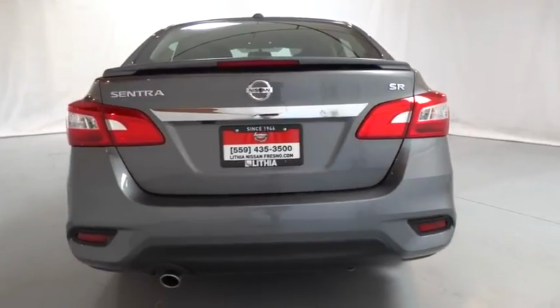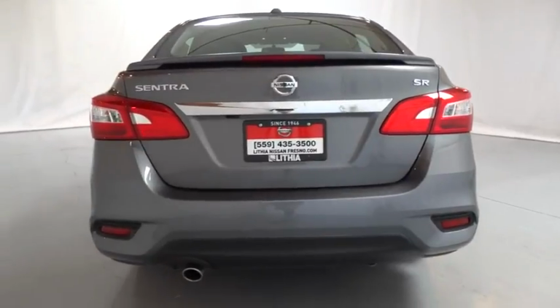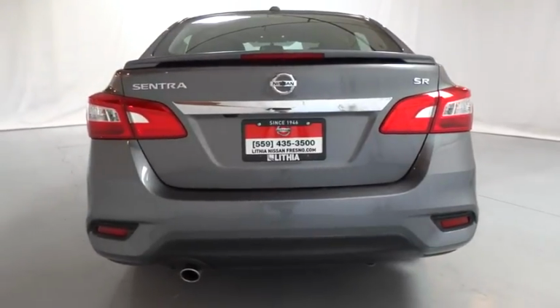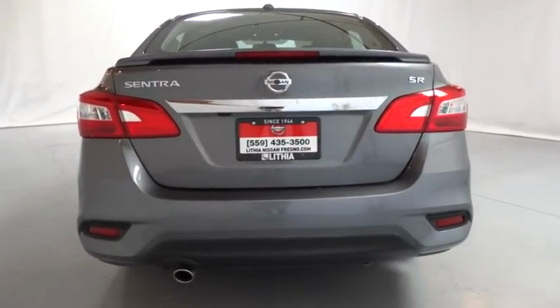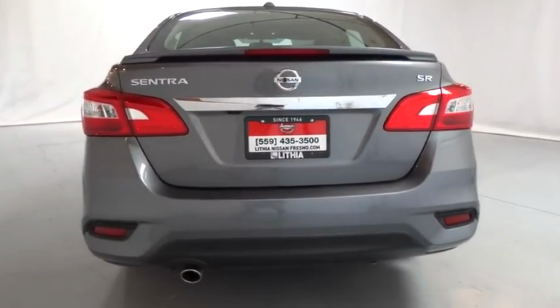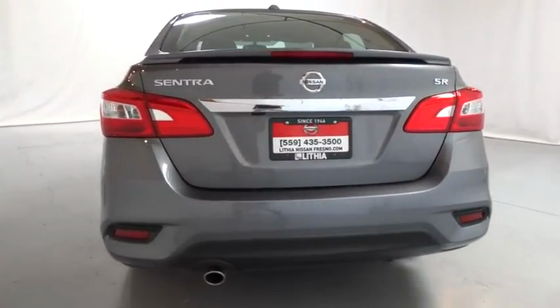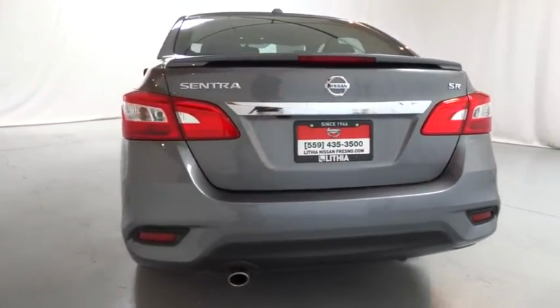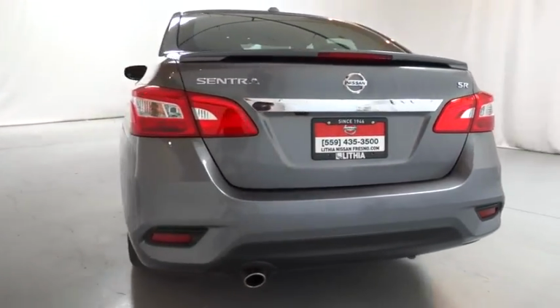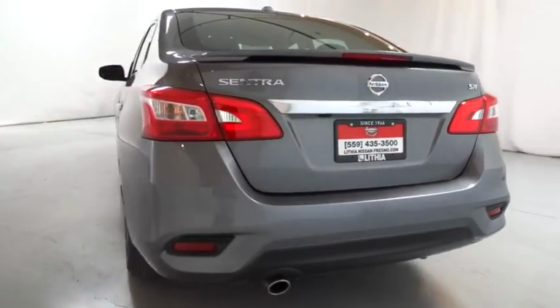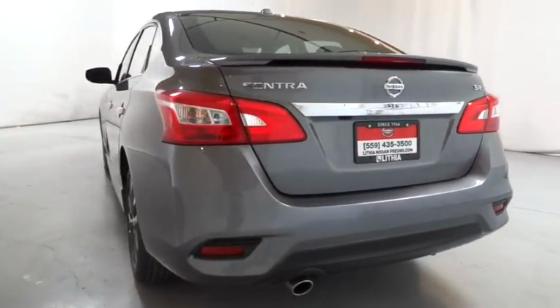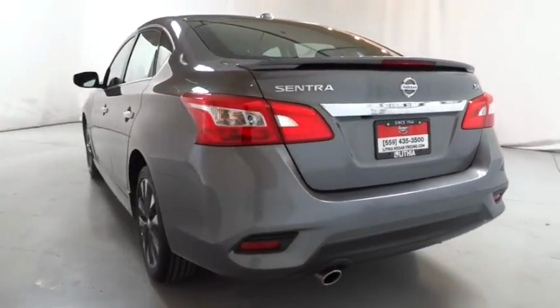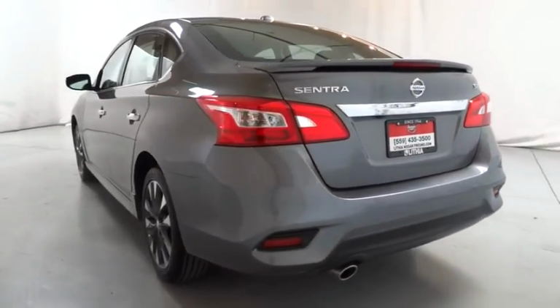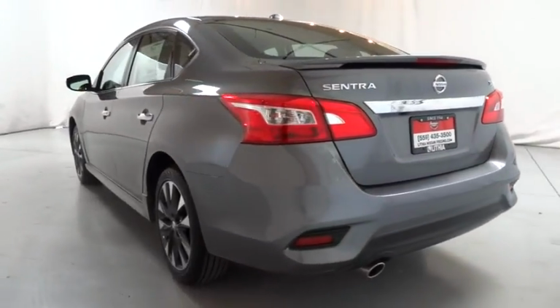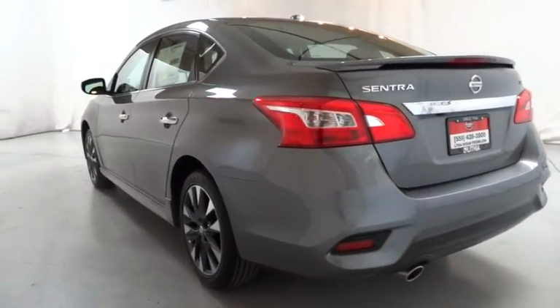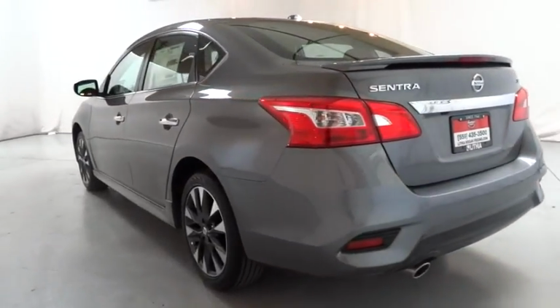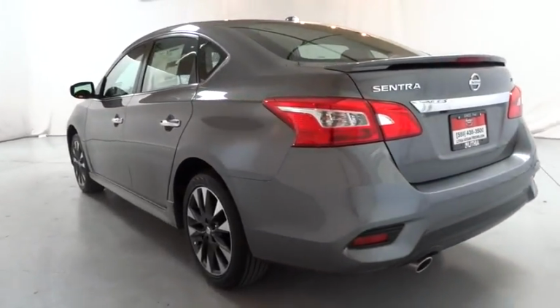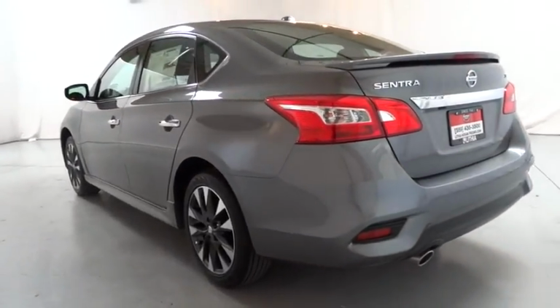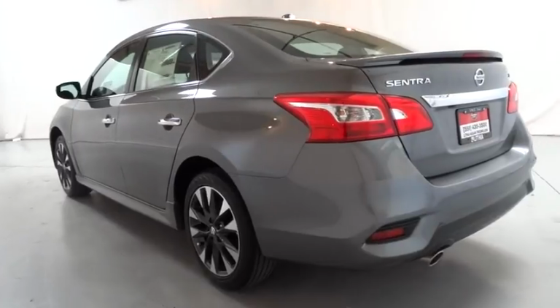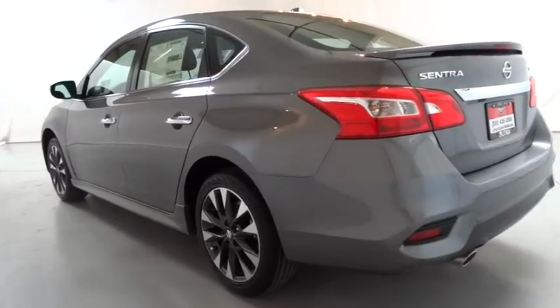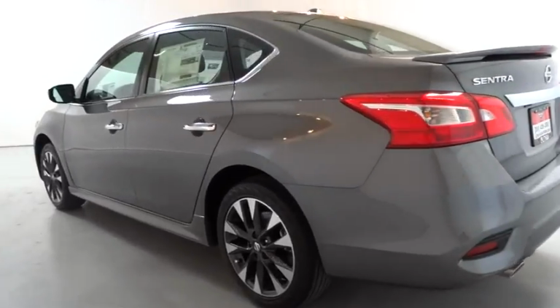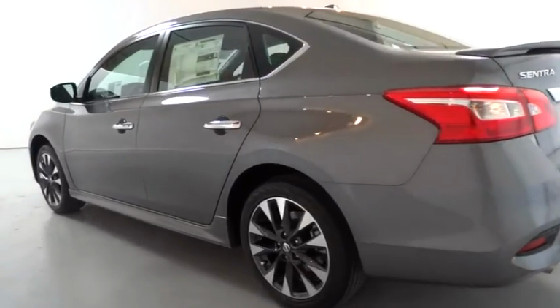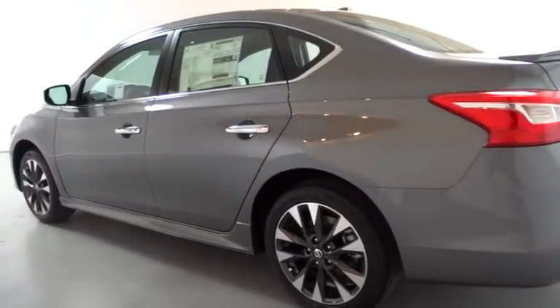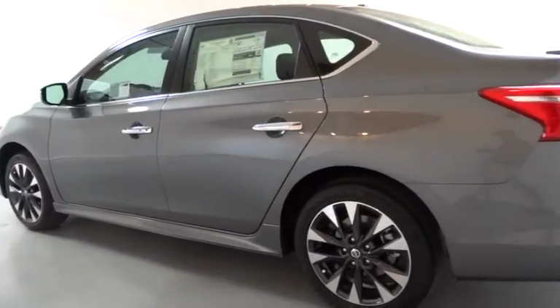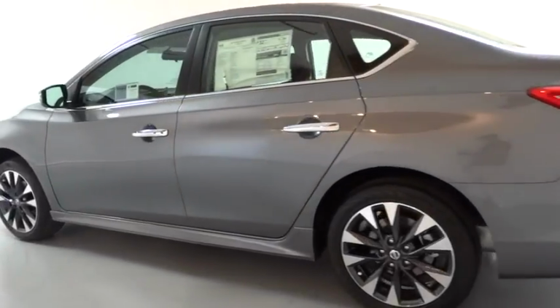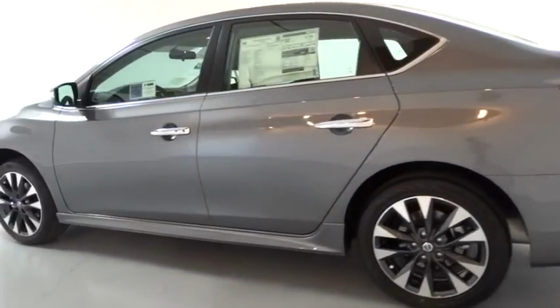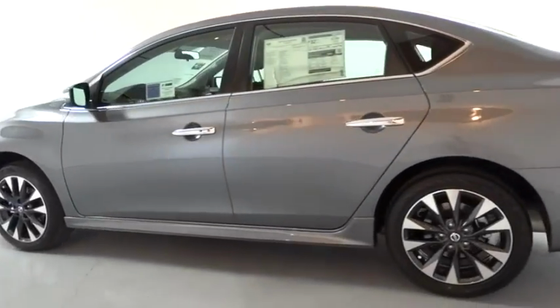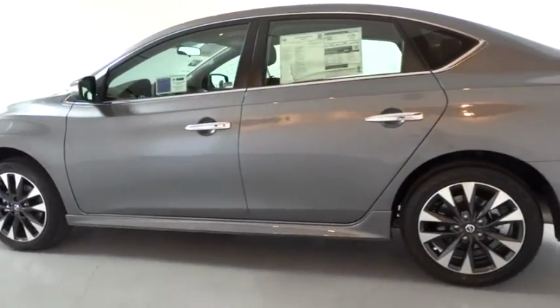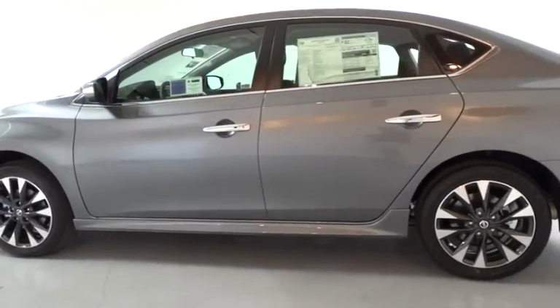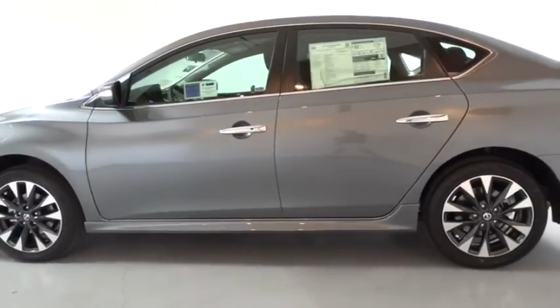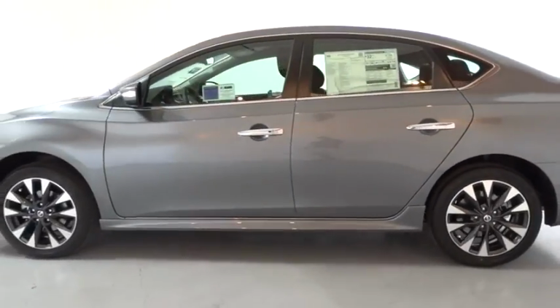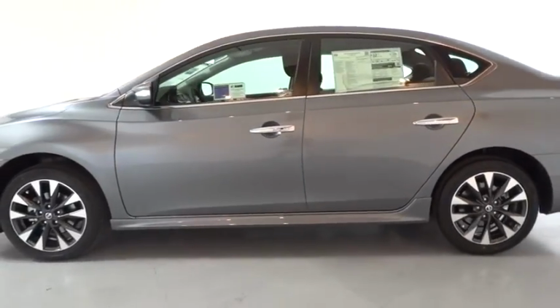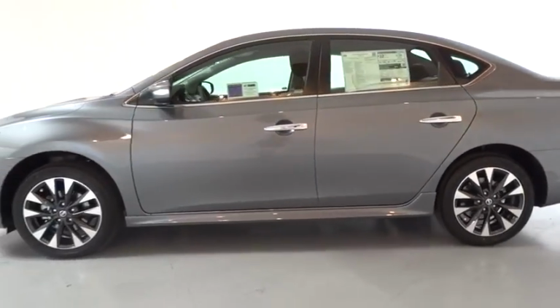Backup camera. Keyless entry. Leather-wrapped steering wheel. Bluetooth. Adjustable steering wheel. Power steering. Four-wheel disc brakes. Keyless start. Aluminum wheels.